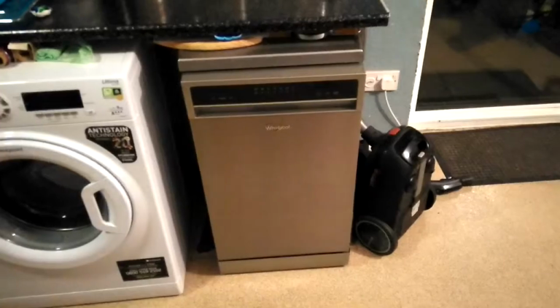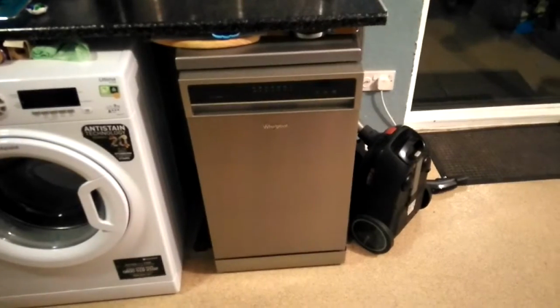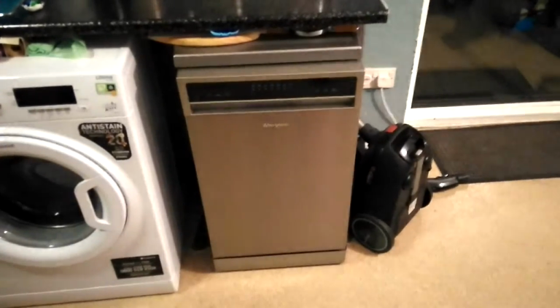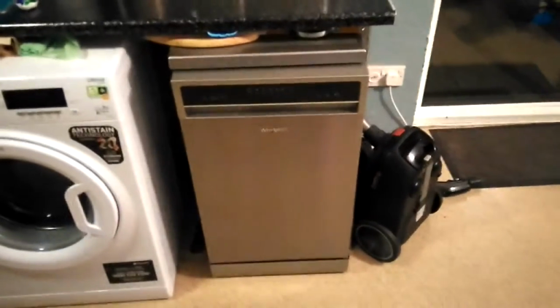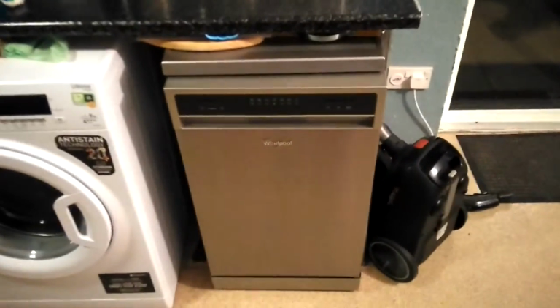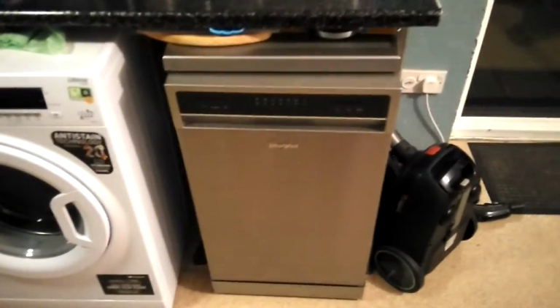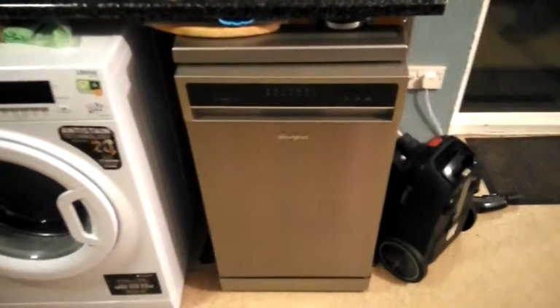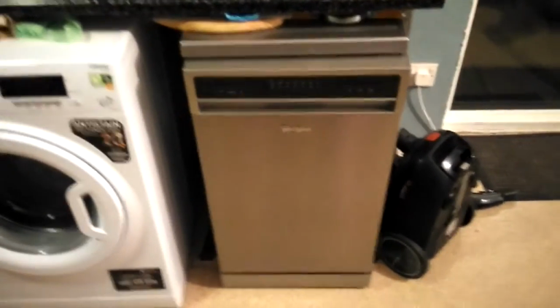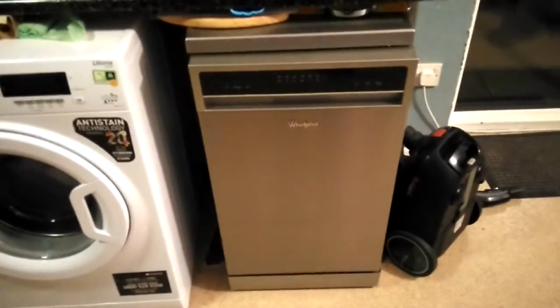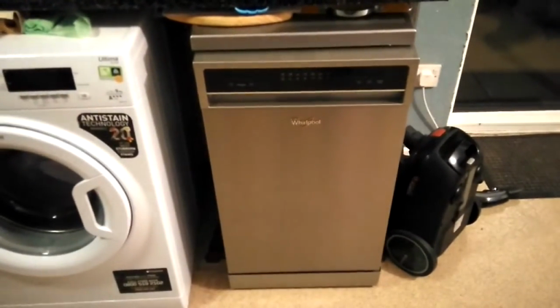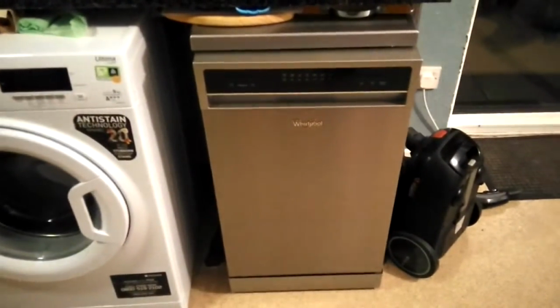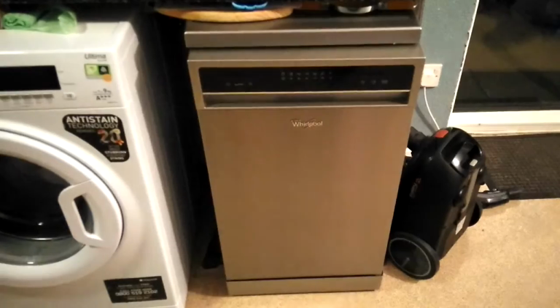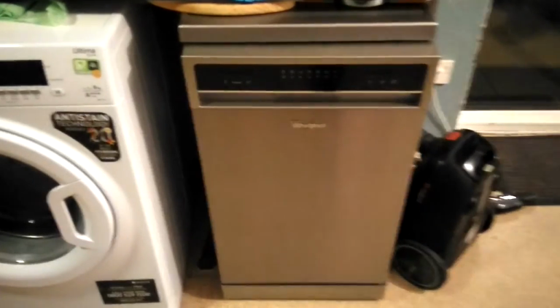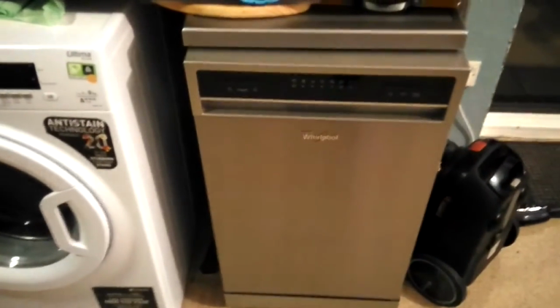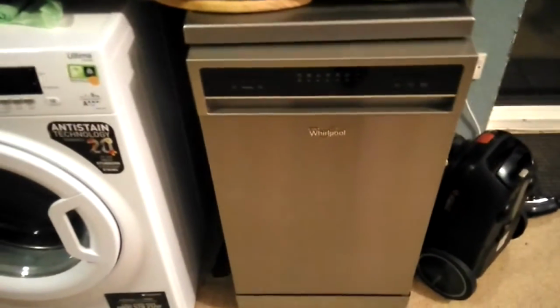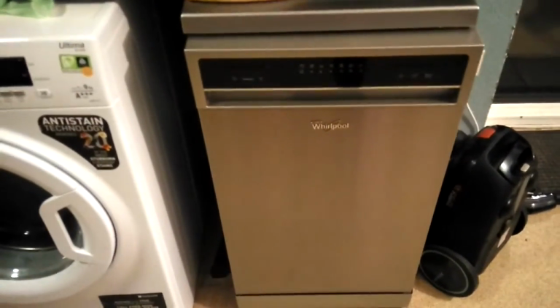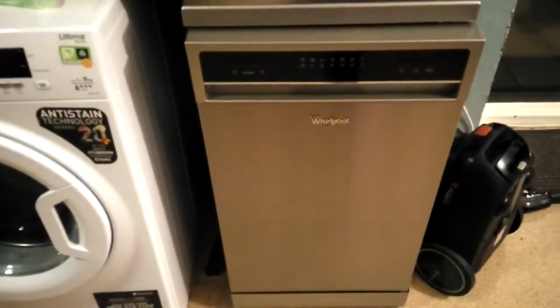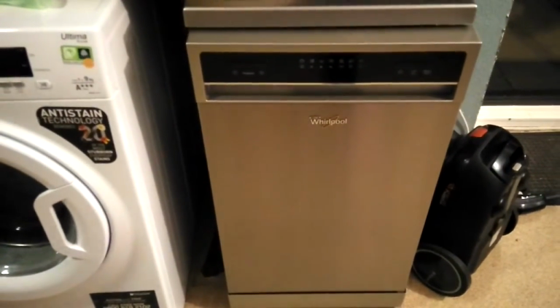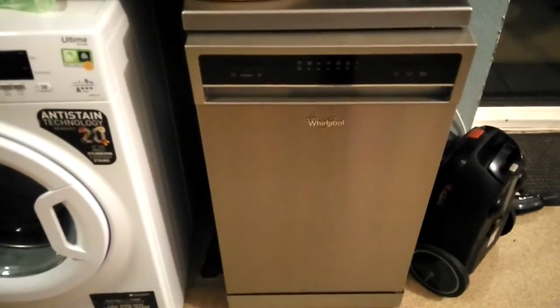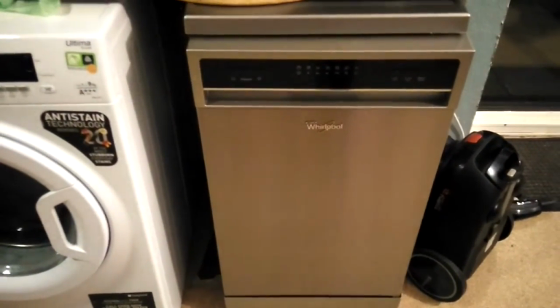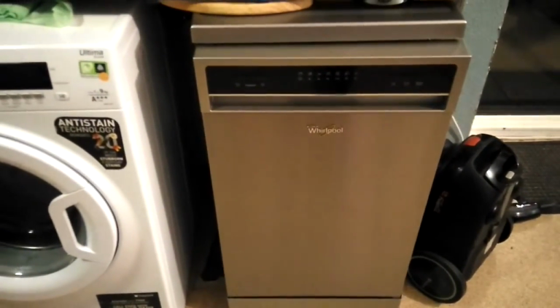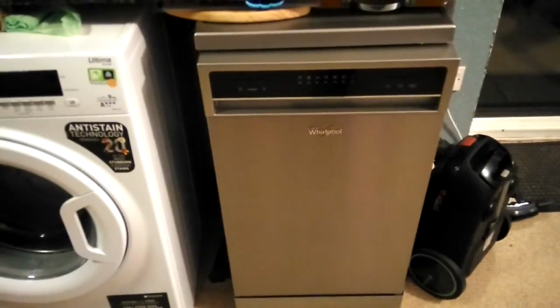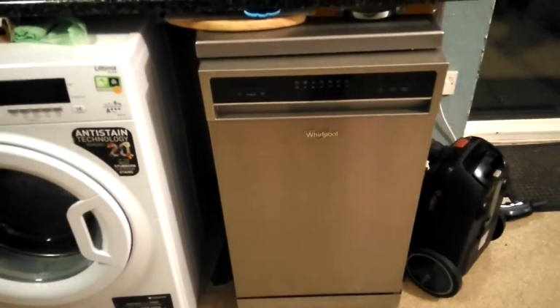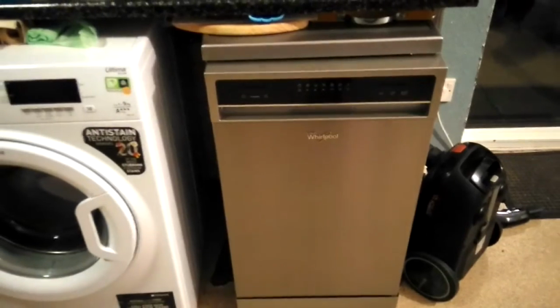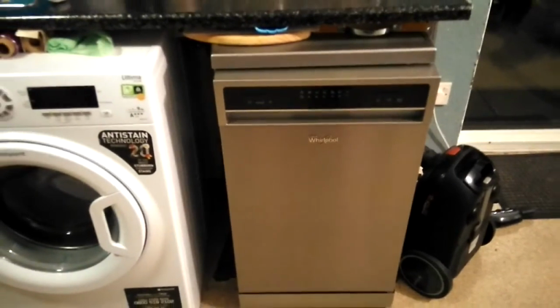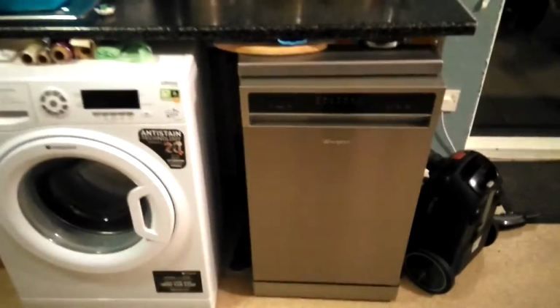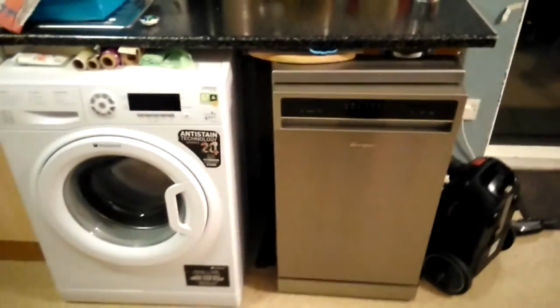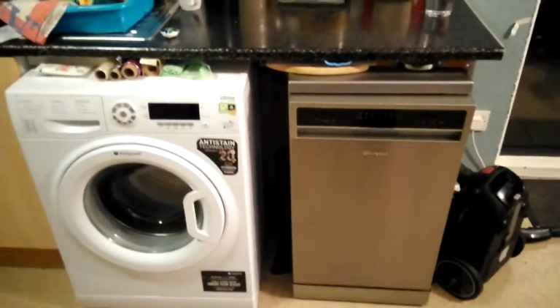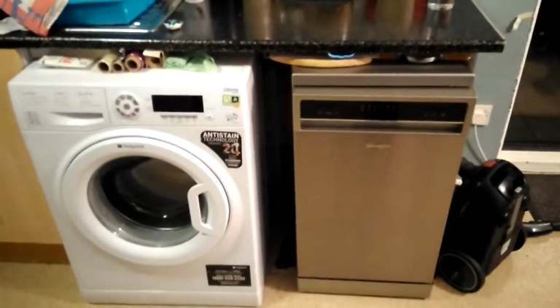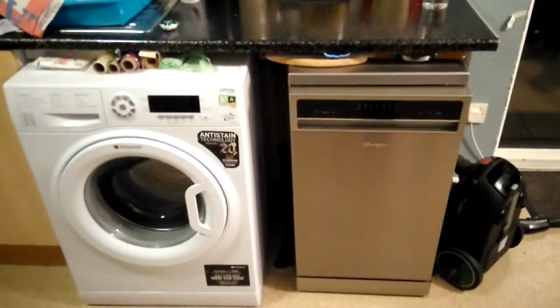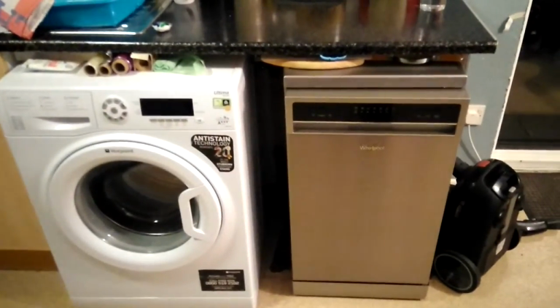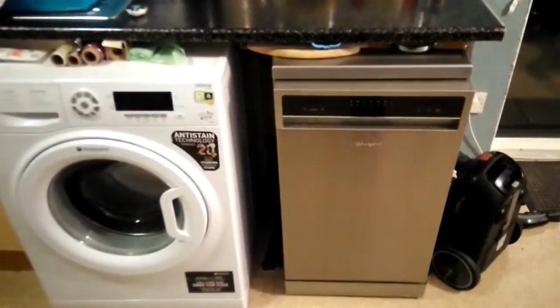Hi, so today I've been asked to review this Whirlpool dishwasher, thanks to AO.com. As for this look, it's a slimline dishwasher — it fits lovely in the gaps that I had available.